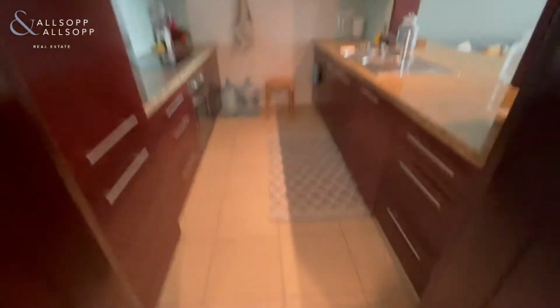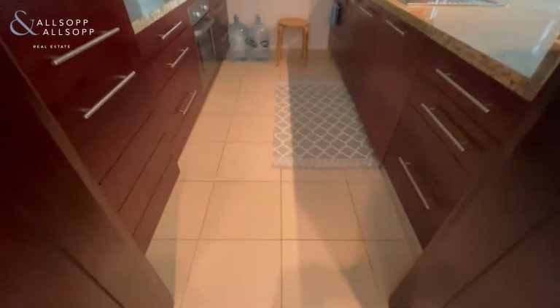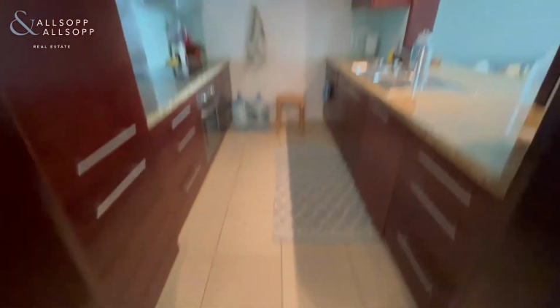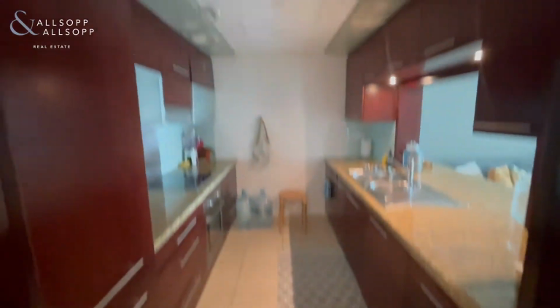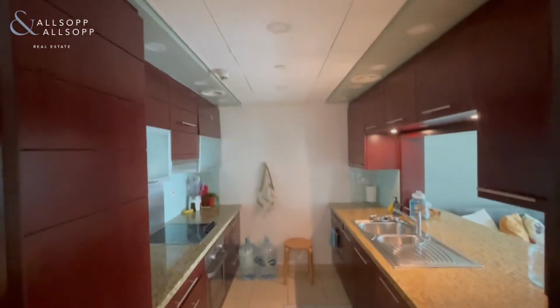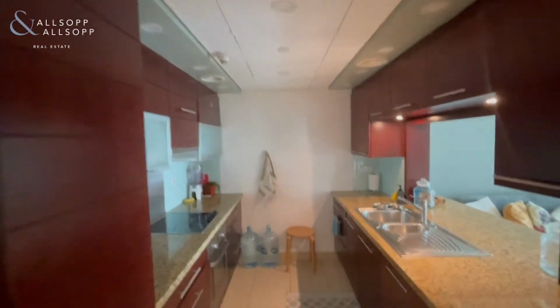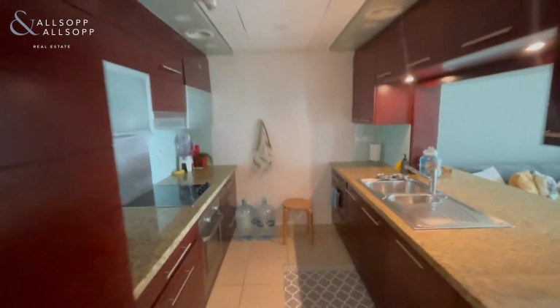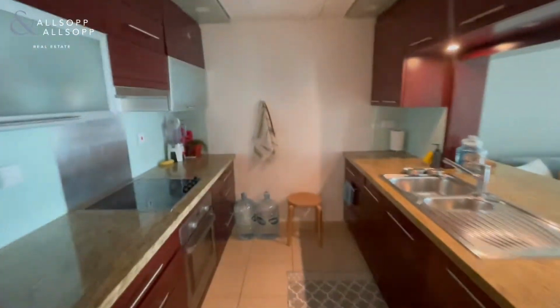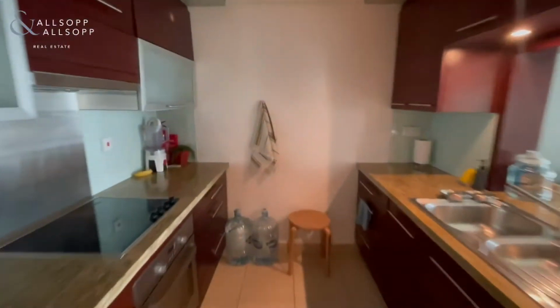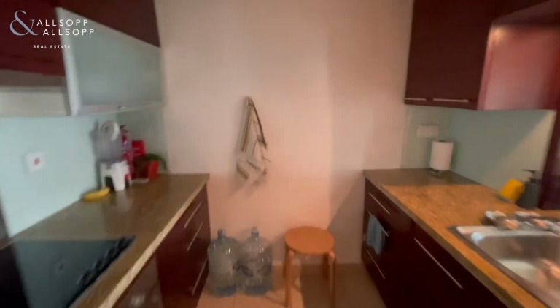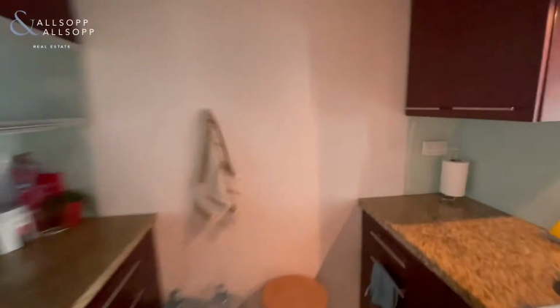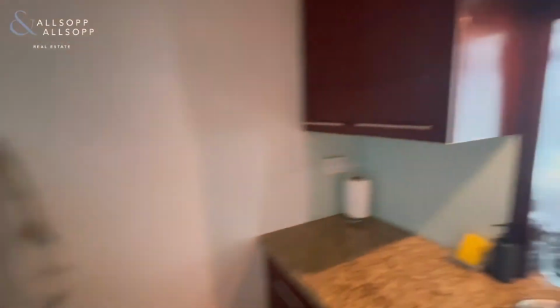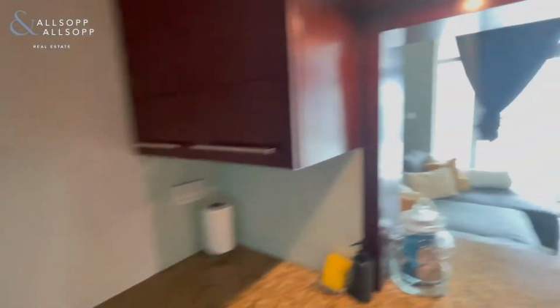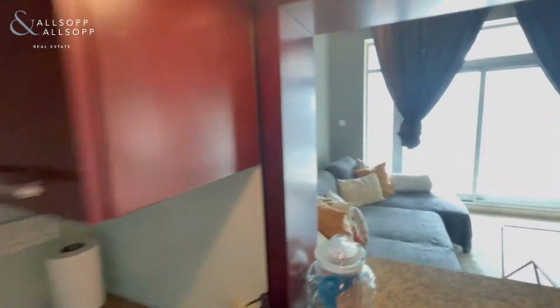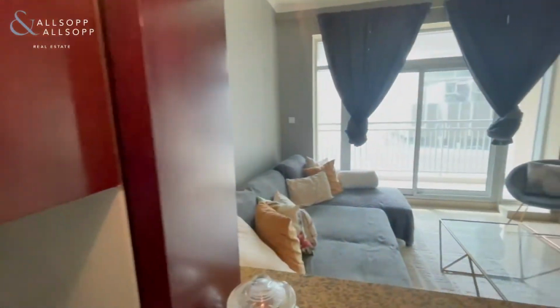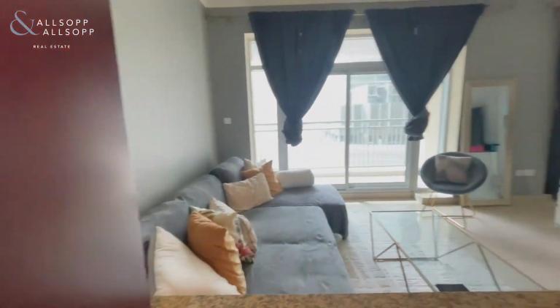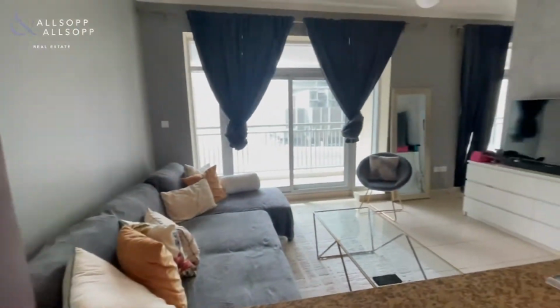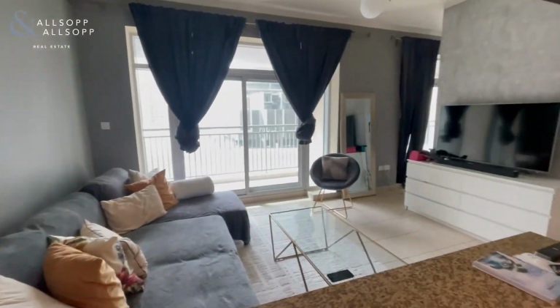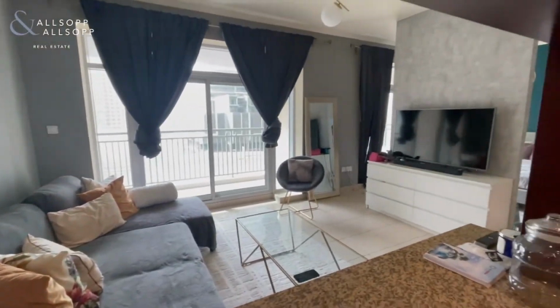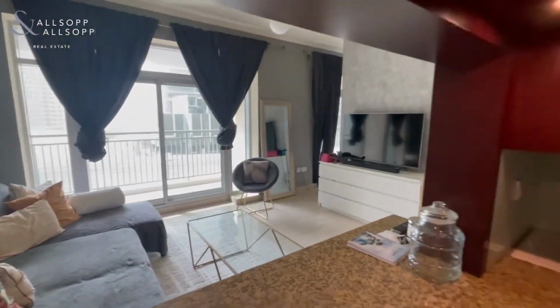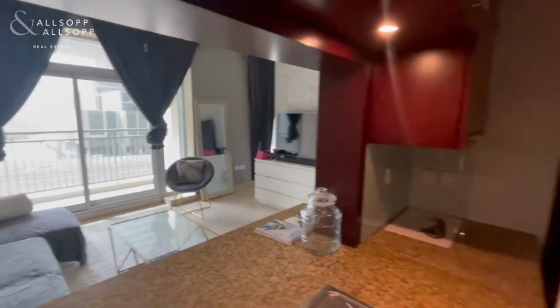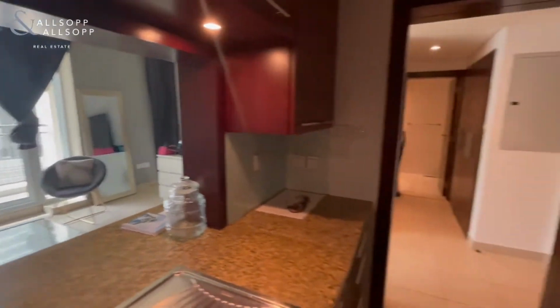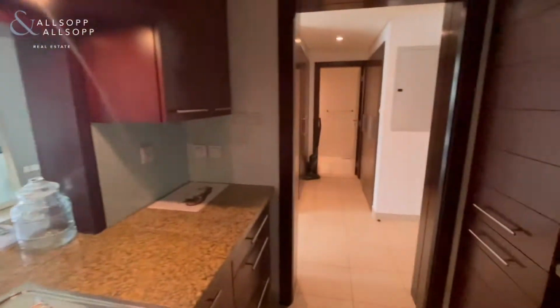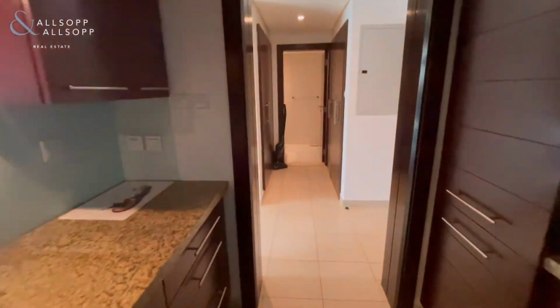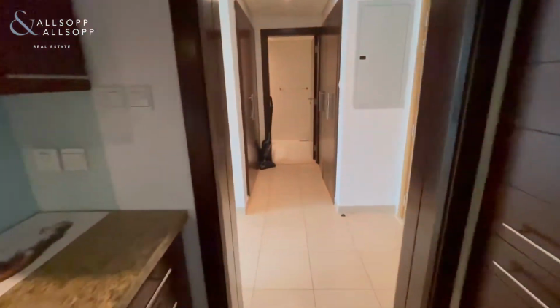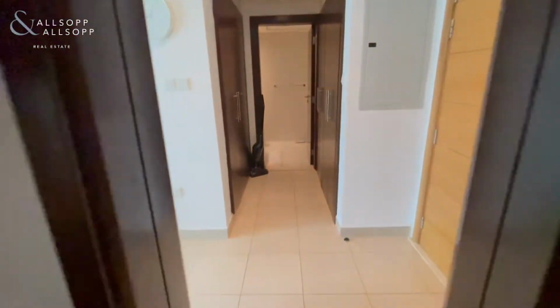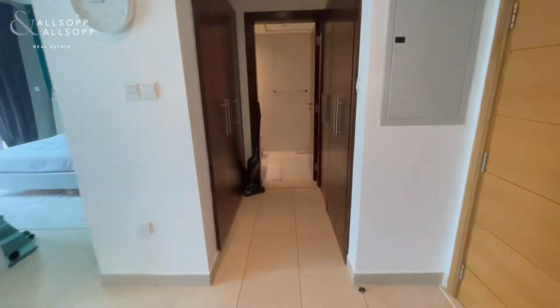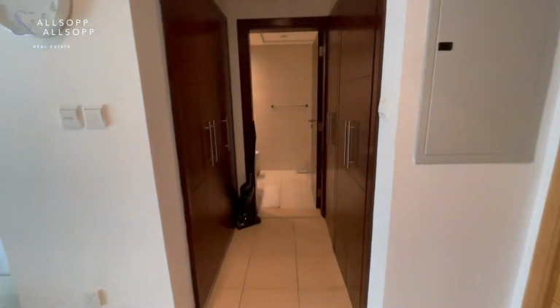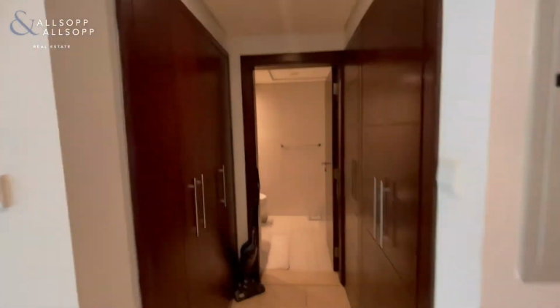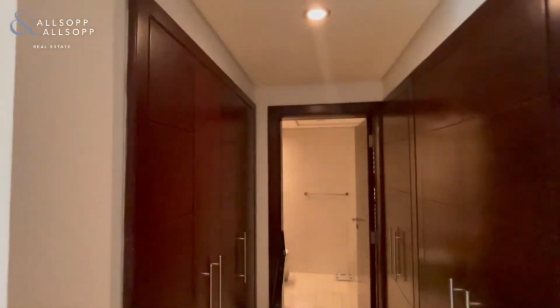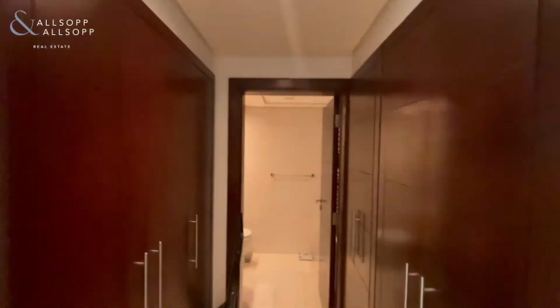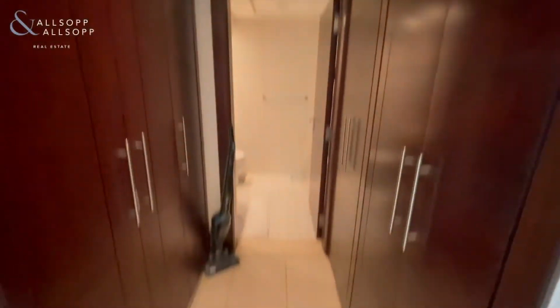Here we have the kitchen, looking out to the living room dining area, moving through to the bathroom, all built-in equipped wardrobes.